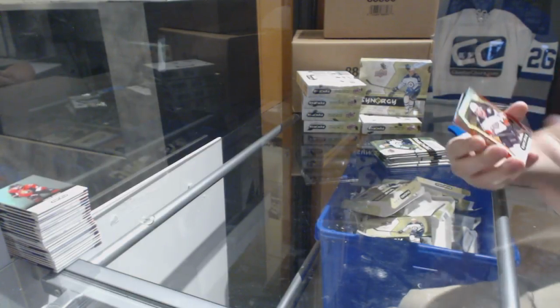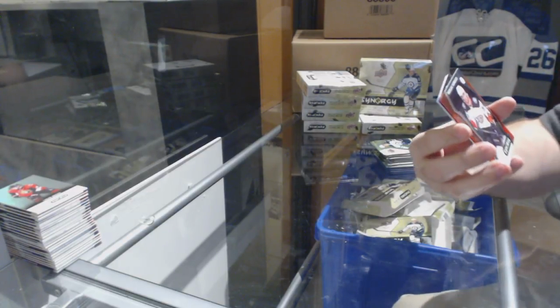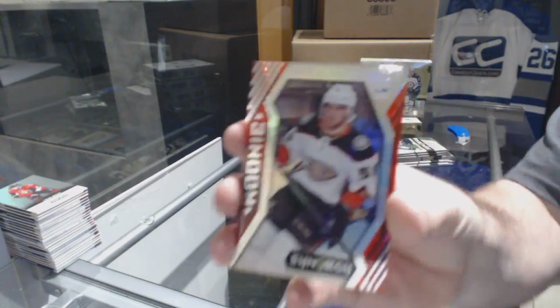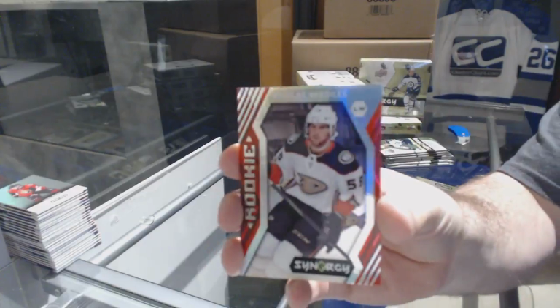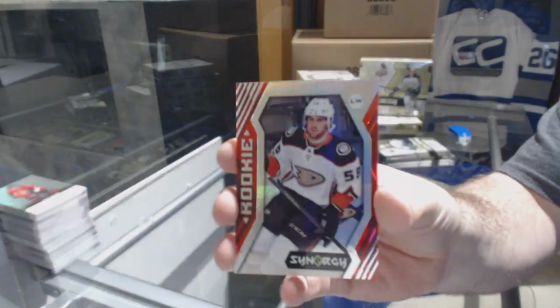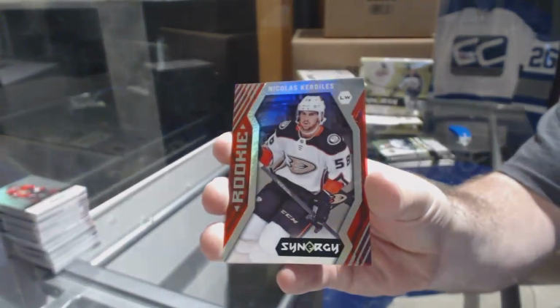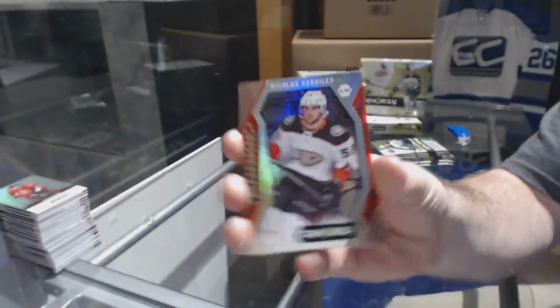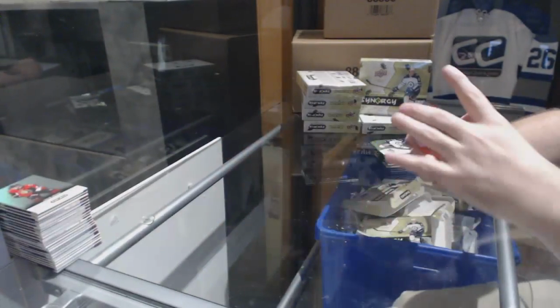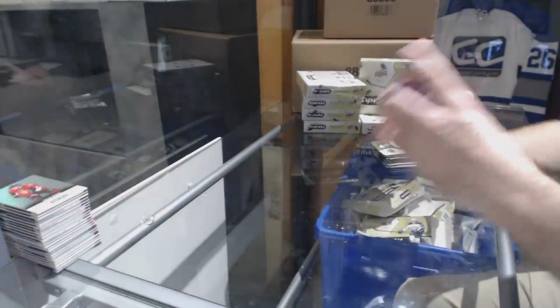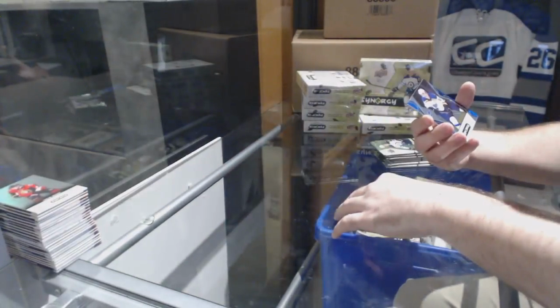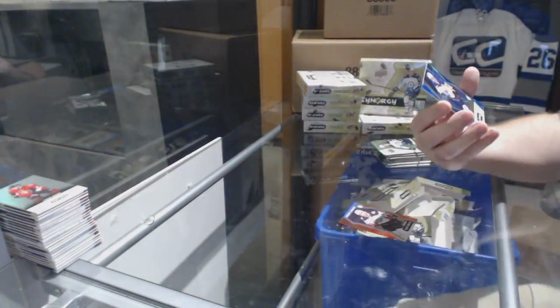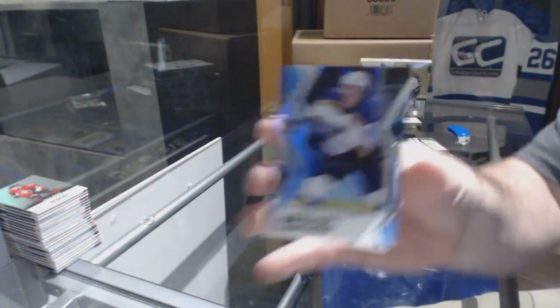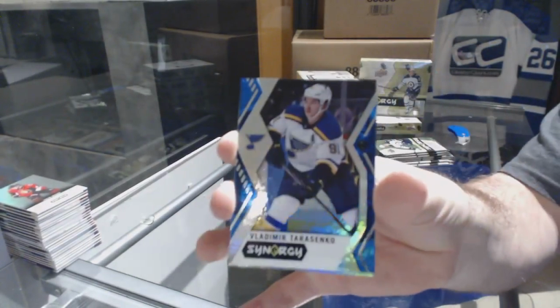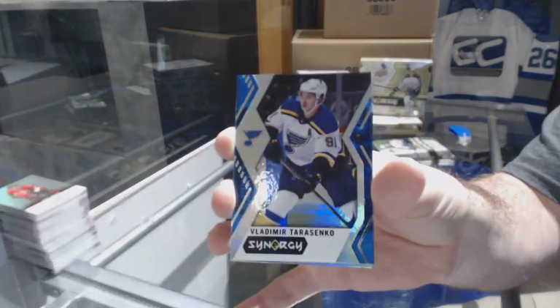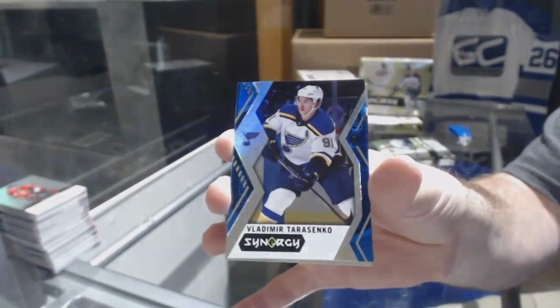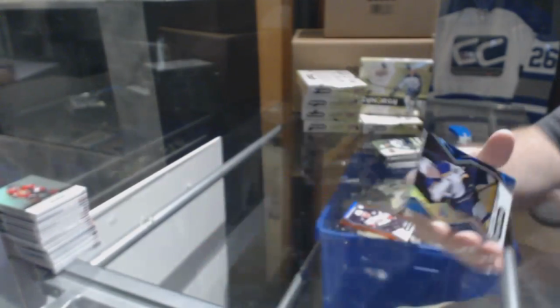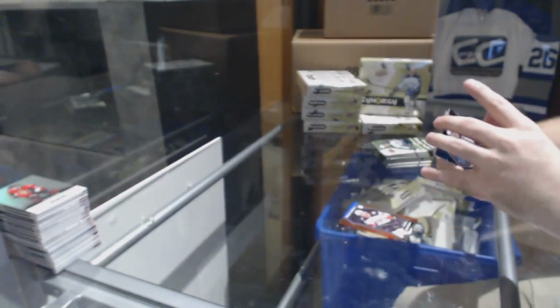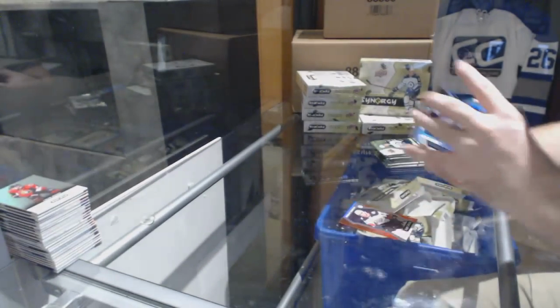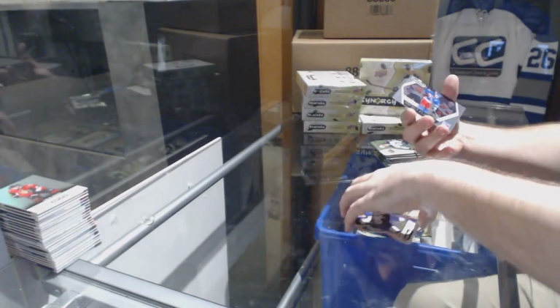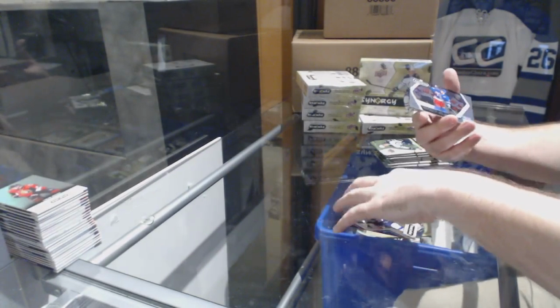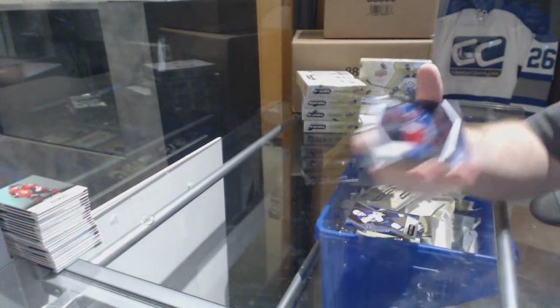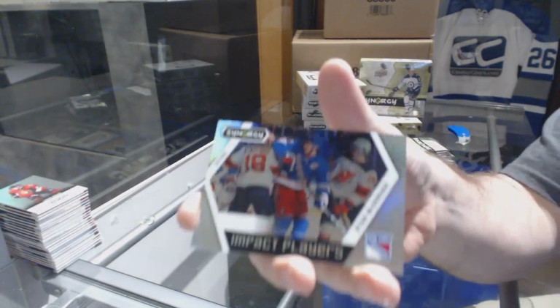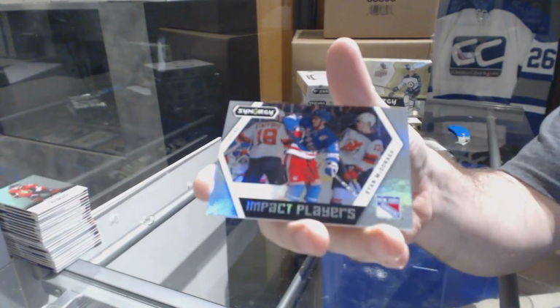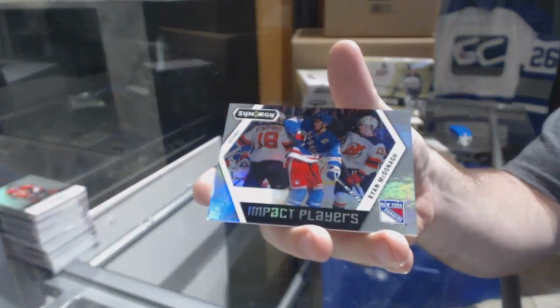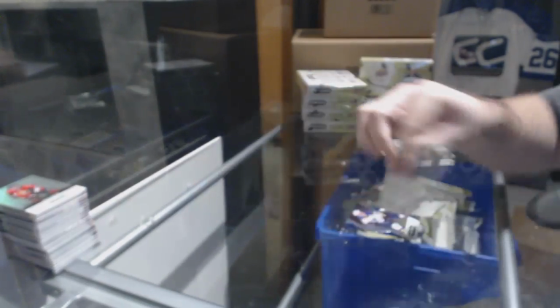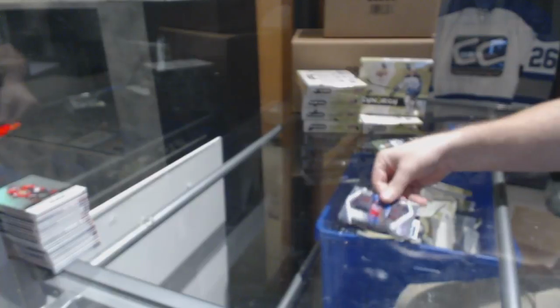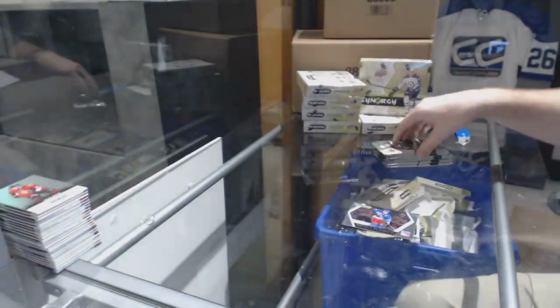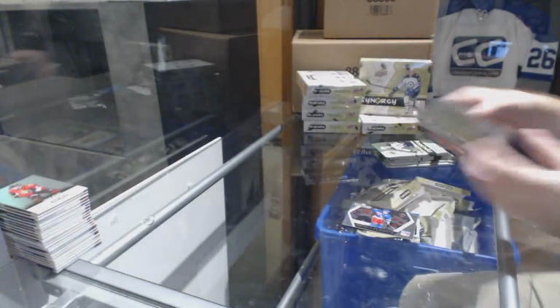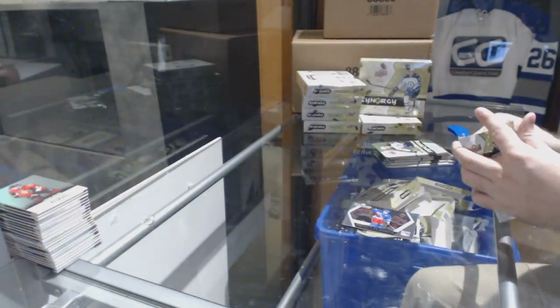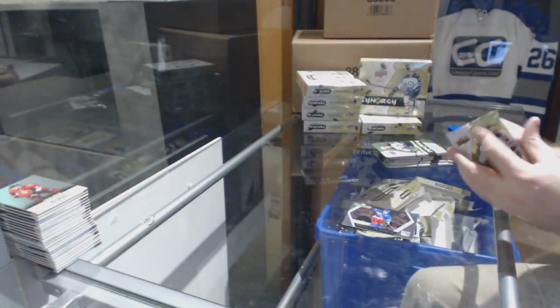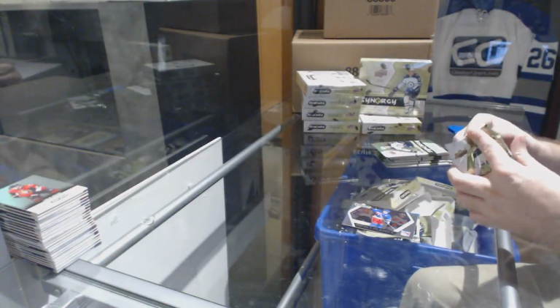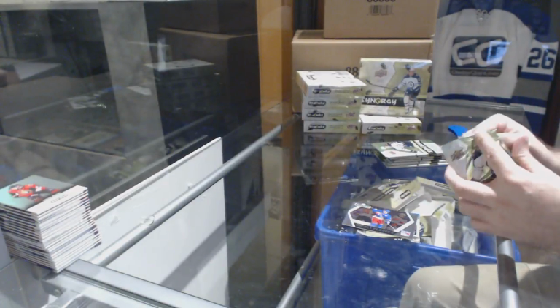We've got a rookie of Nicholas Kerdiles for the Anaheim Ducks, blue of Tarasenko, and an impact players of Ryan McDonough for the Rangers. Red's the easiest, blue's the second, then green, then purple.